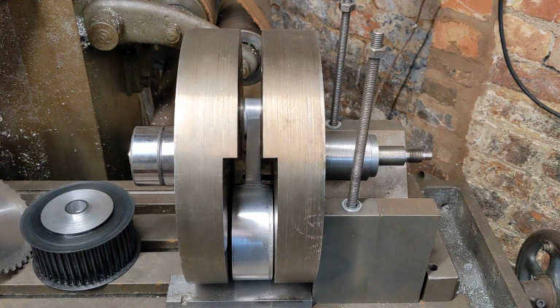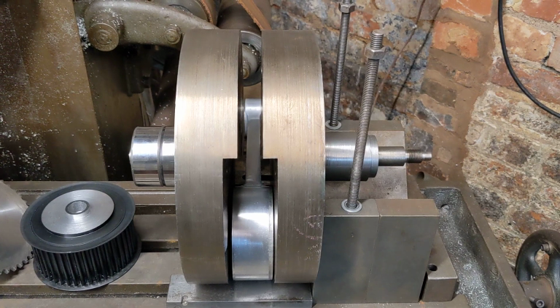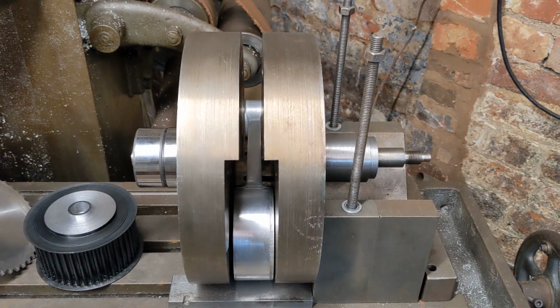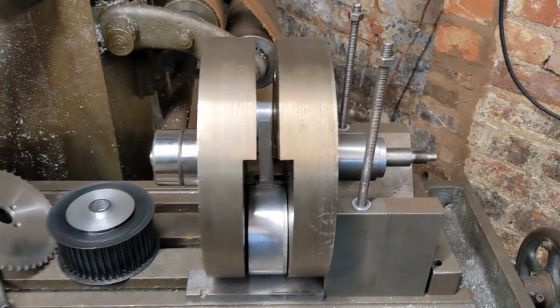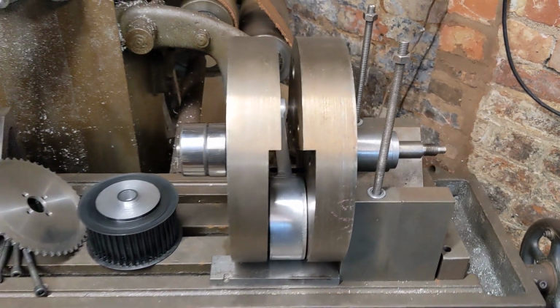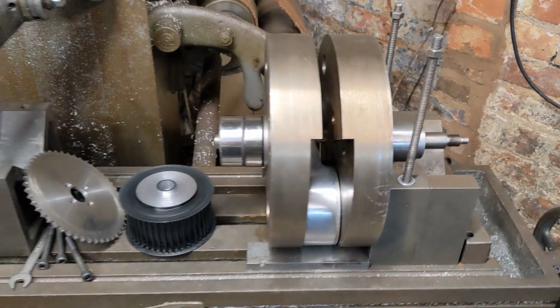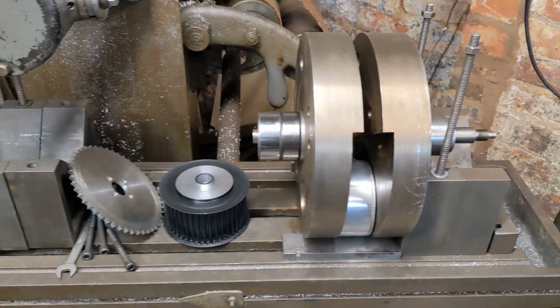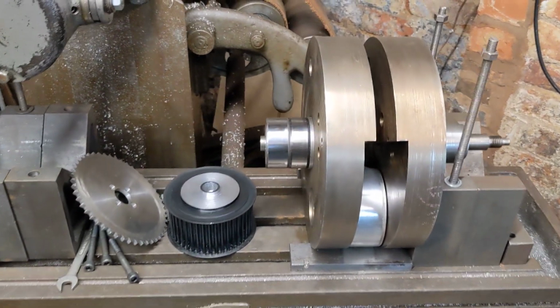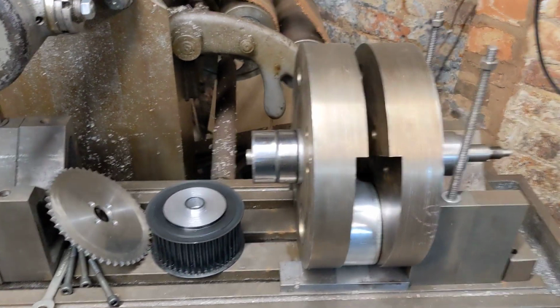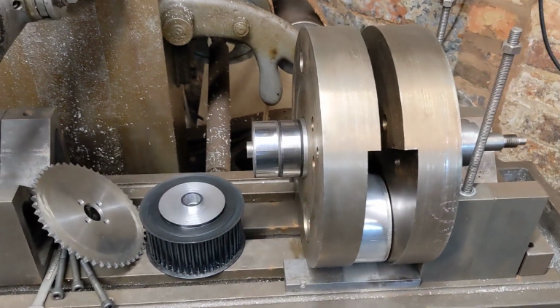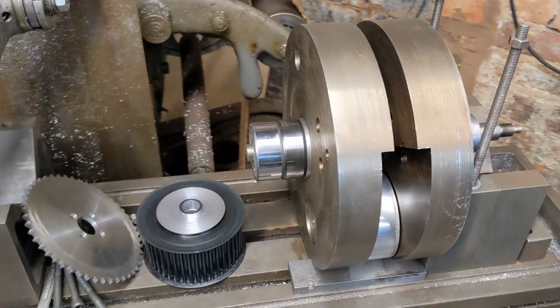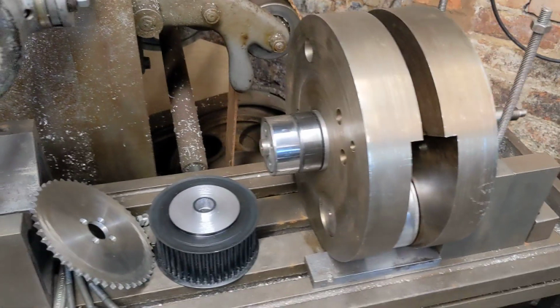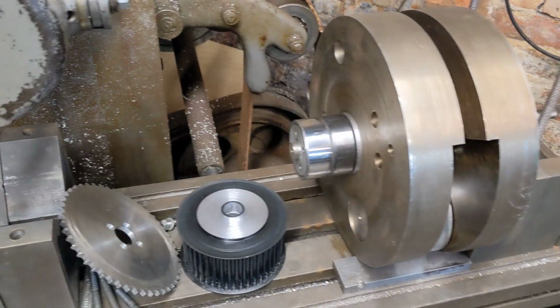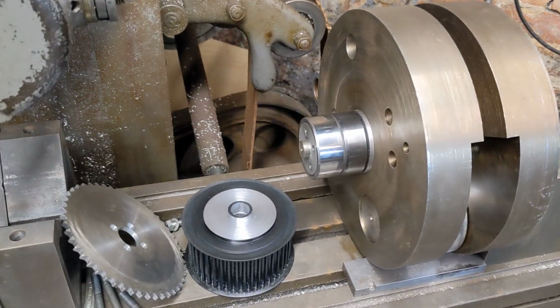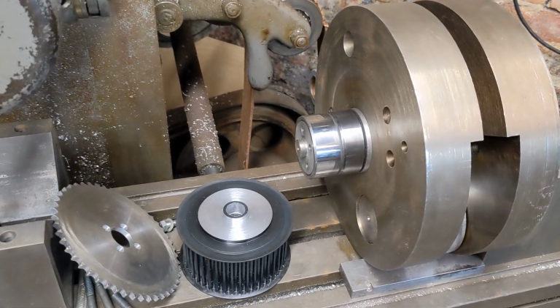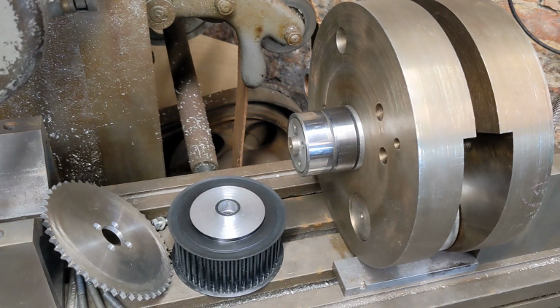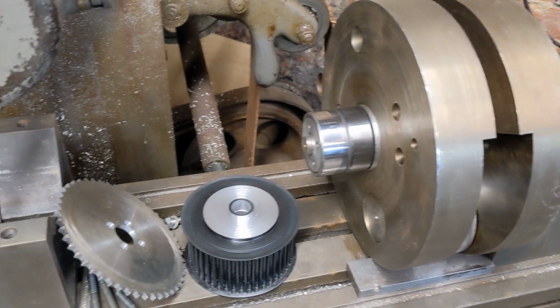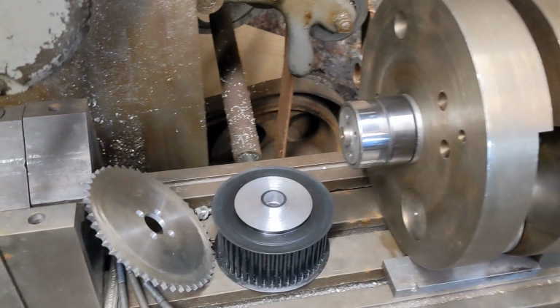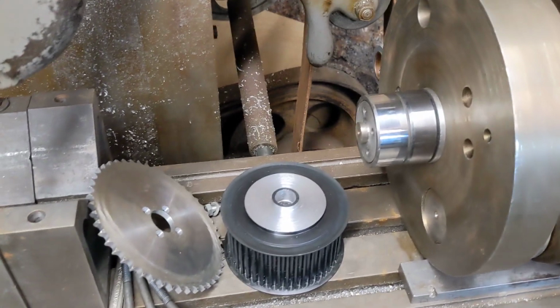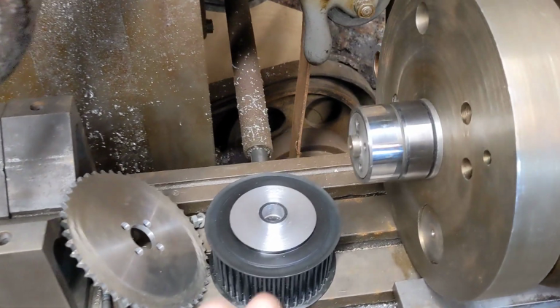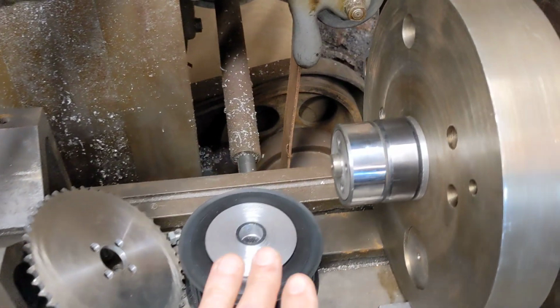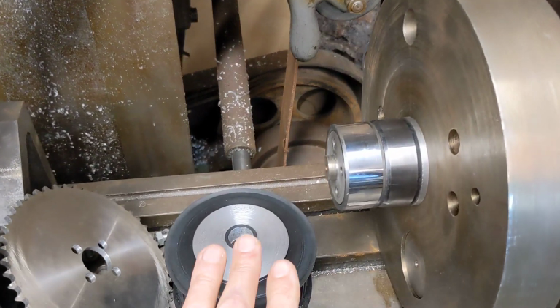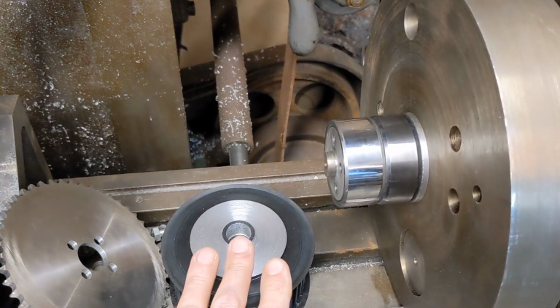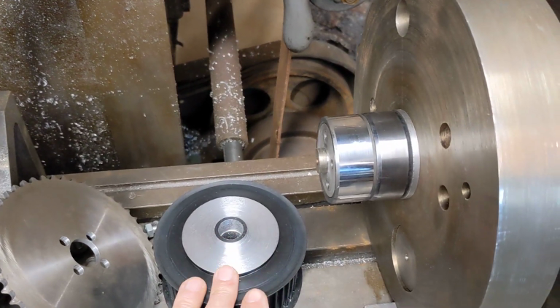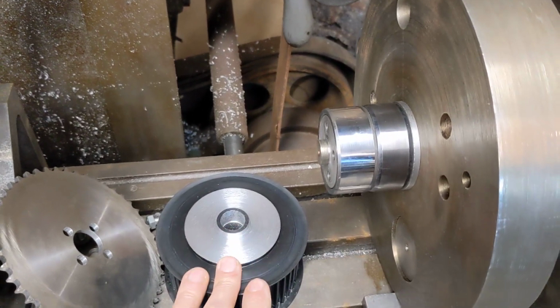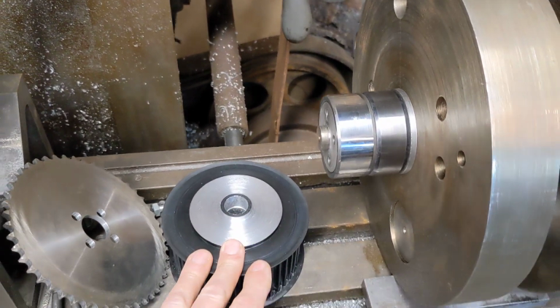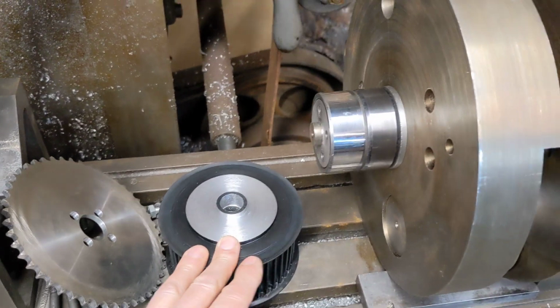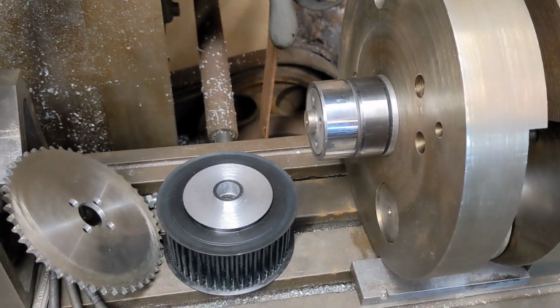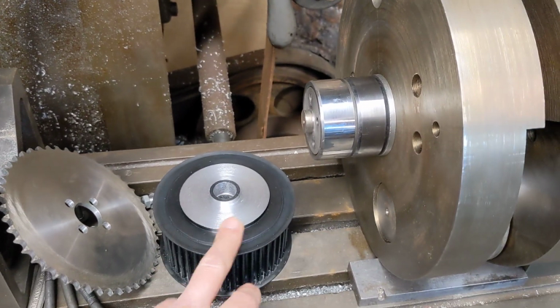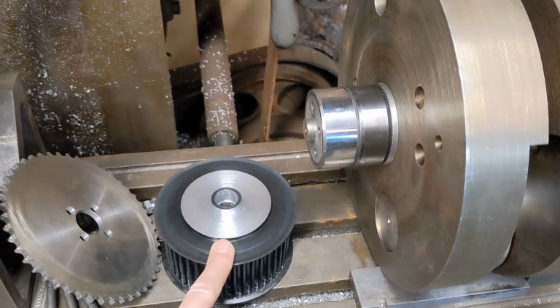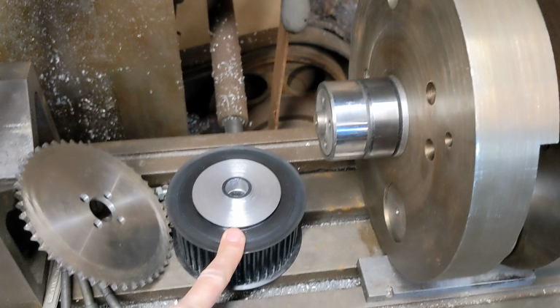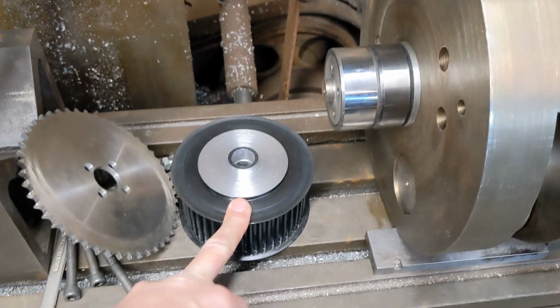Hello and welcome back to the Project Hercules Diaries. Bob's been busy again in his shed and we have some machining work done on the massive pulley that we bought the other week.